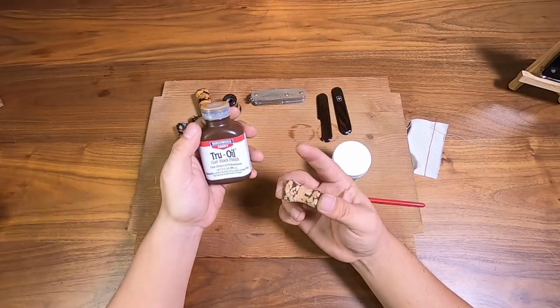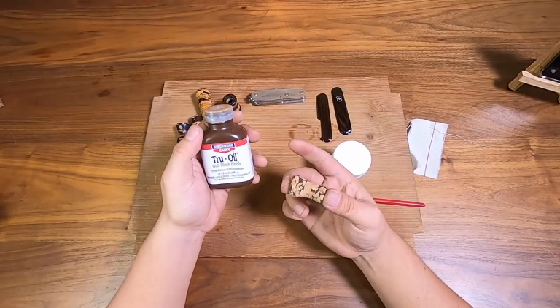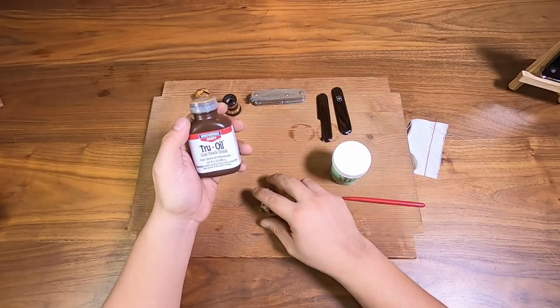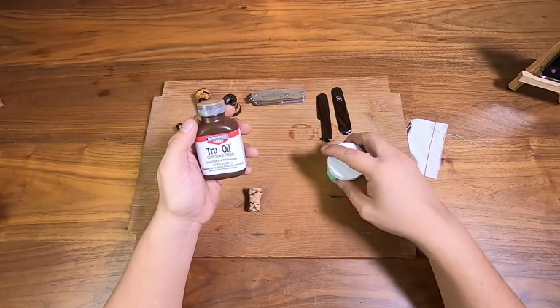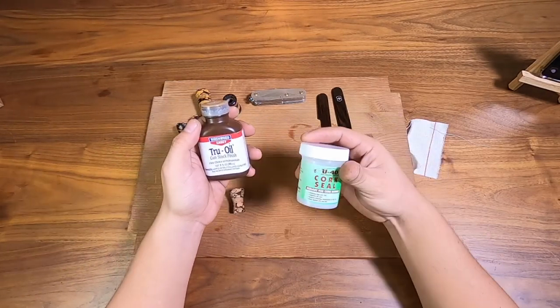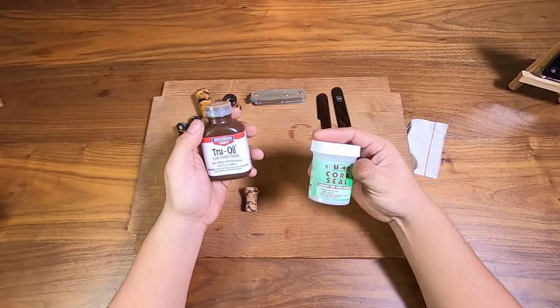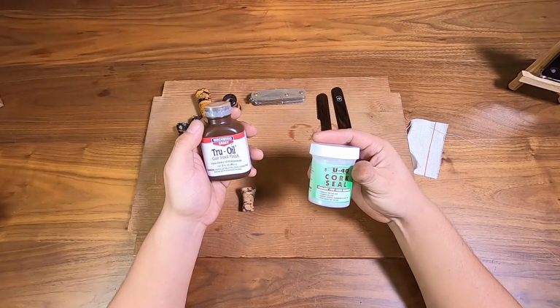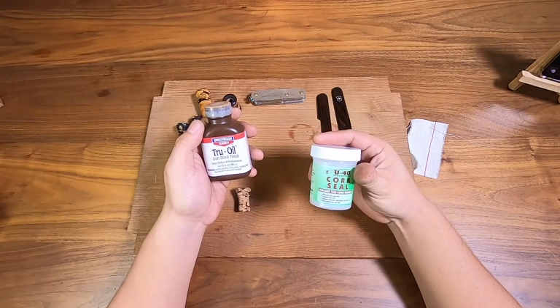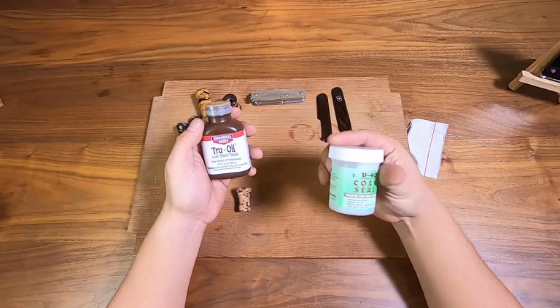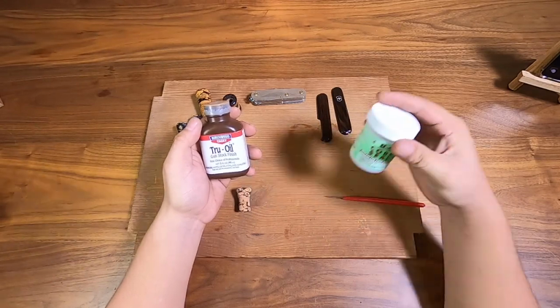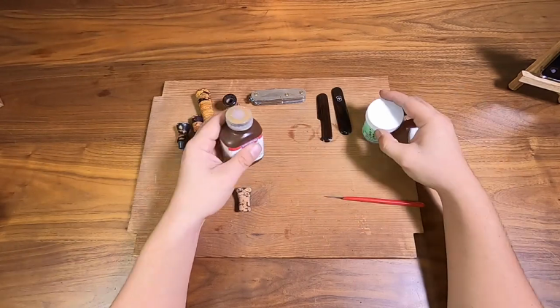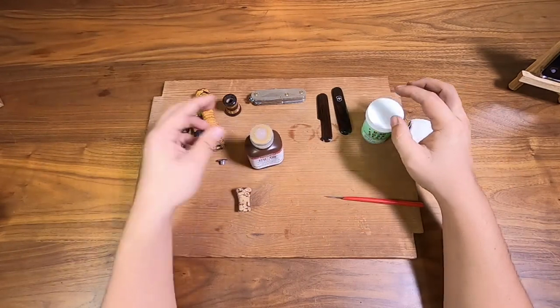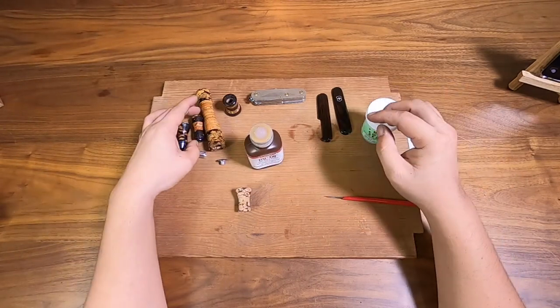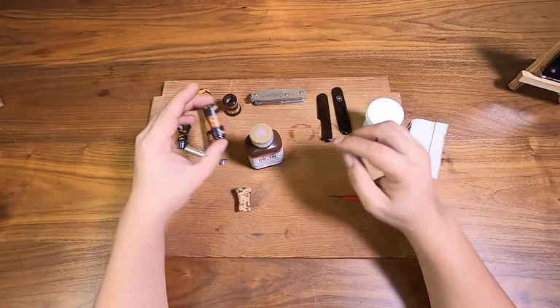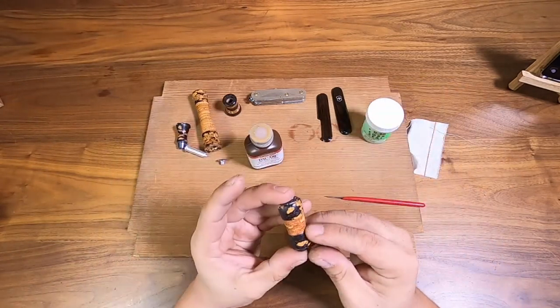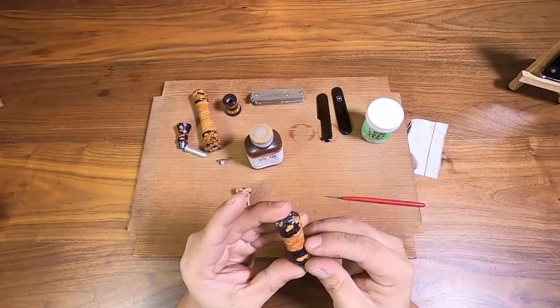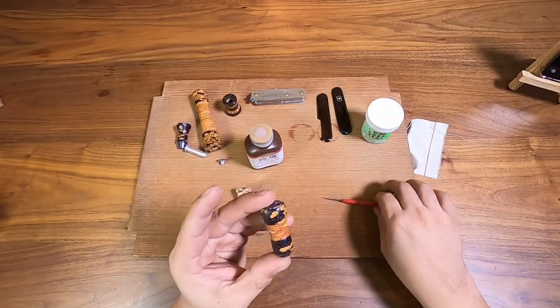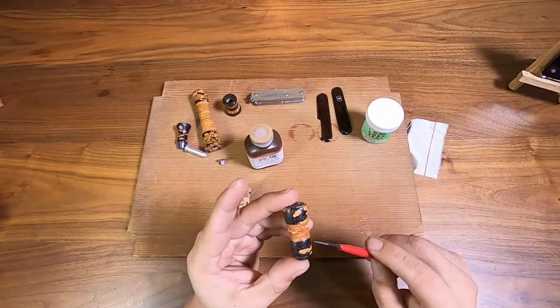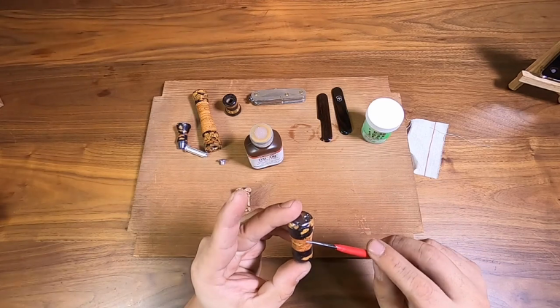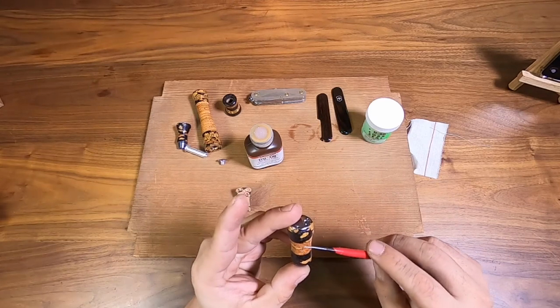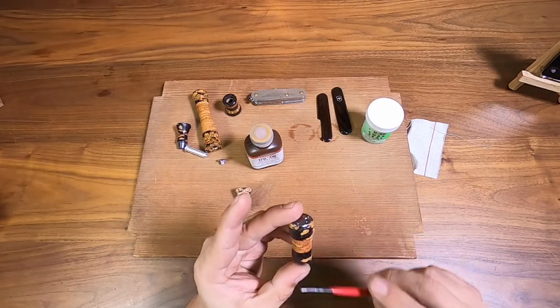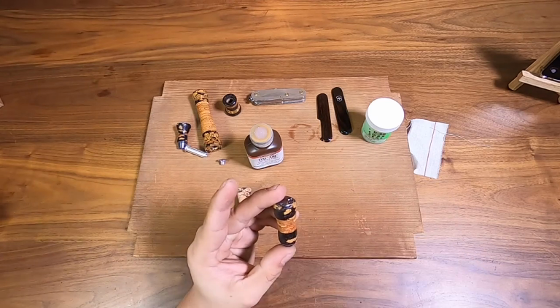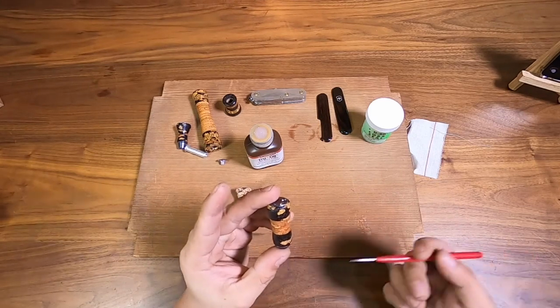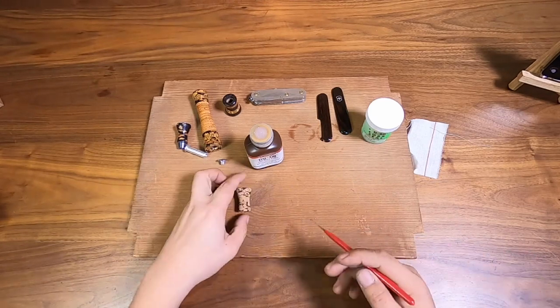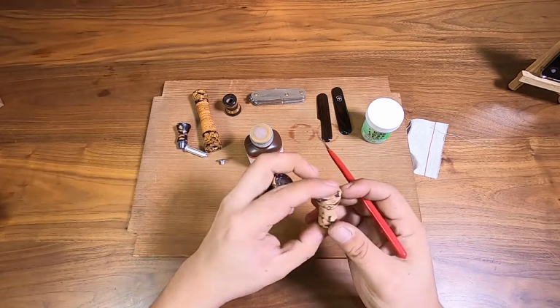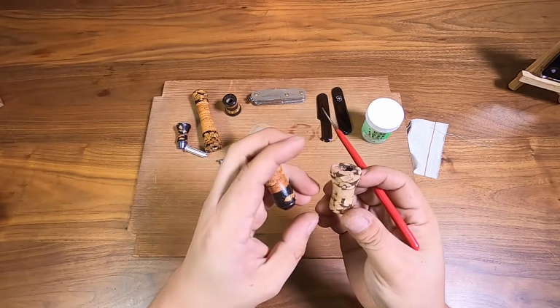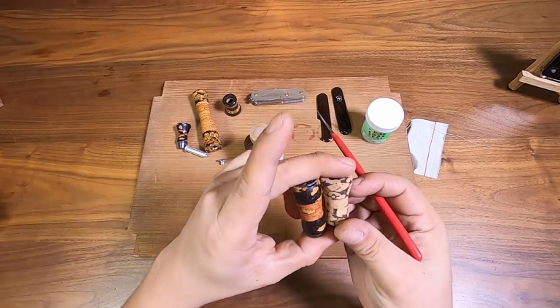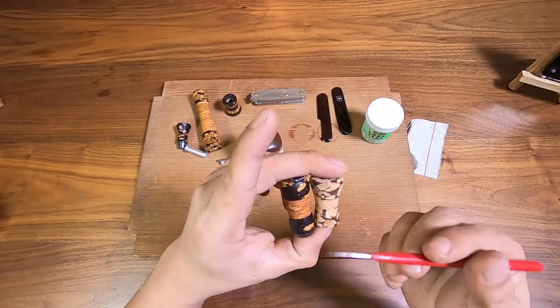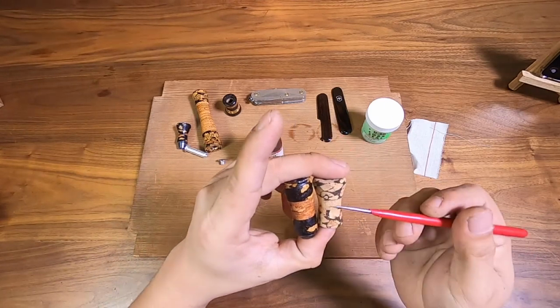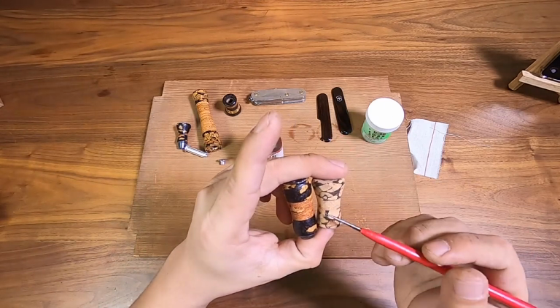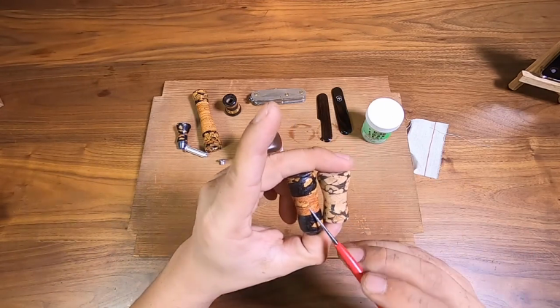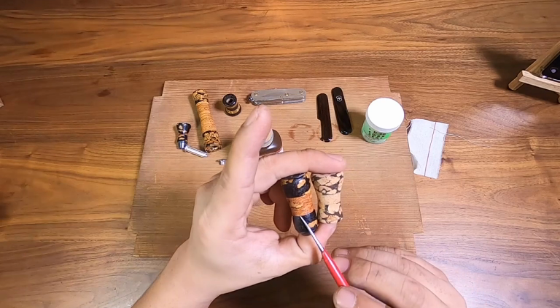If I use cork seal I'm going to need about one coat and that's done, but I wouldn't get that deep amberish effect — the ball won't pop out, it'll just look the same. With true oil I can see the ball pop out a lot compared to cork seal.